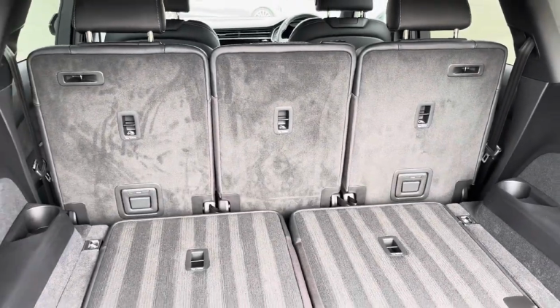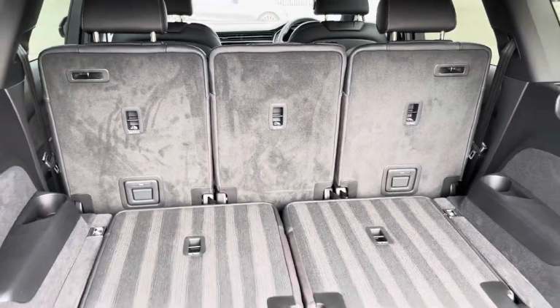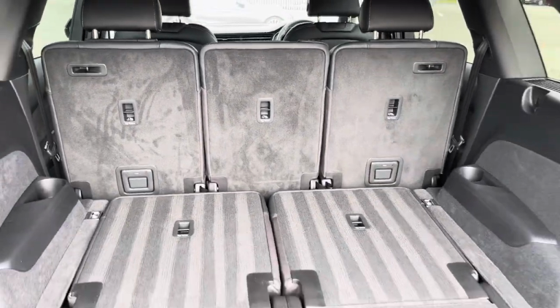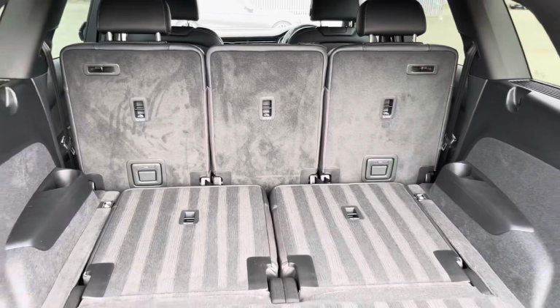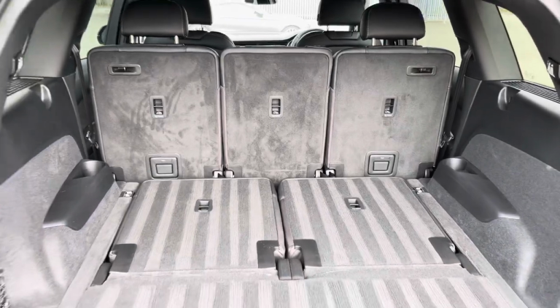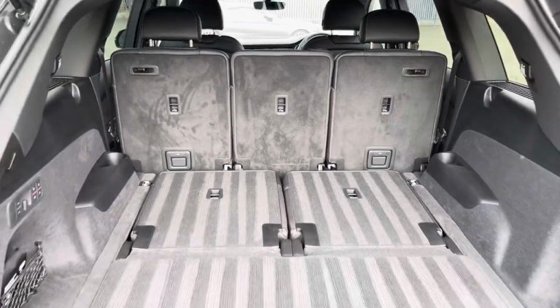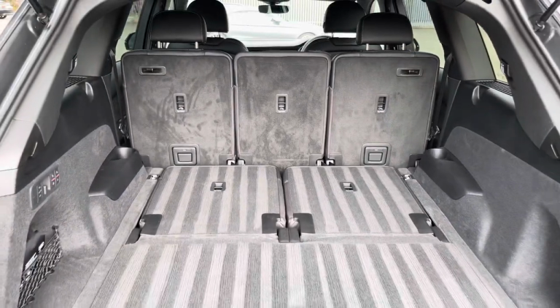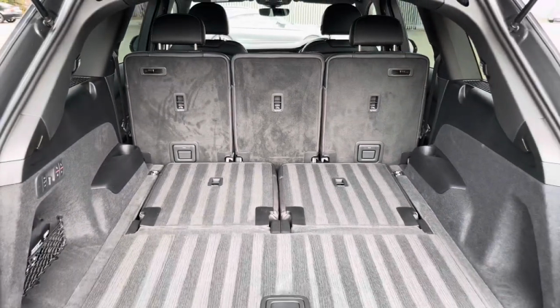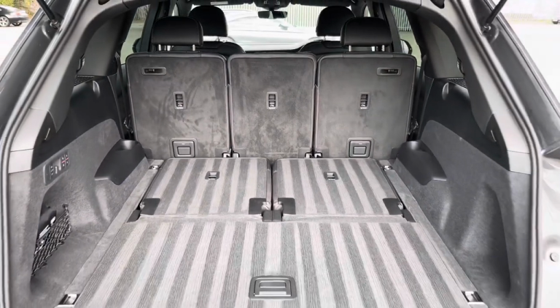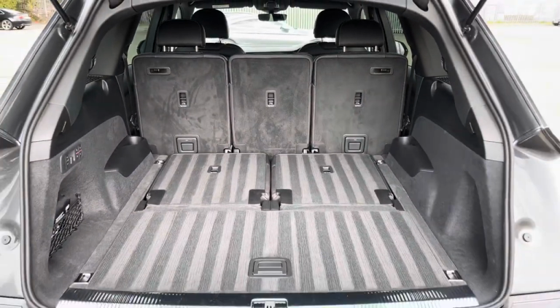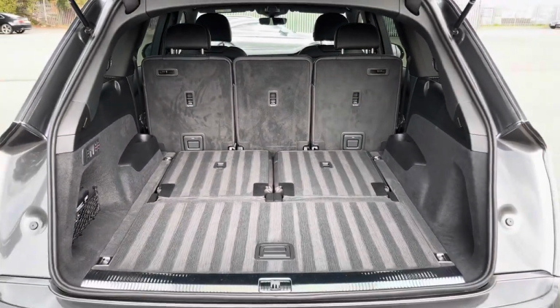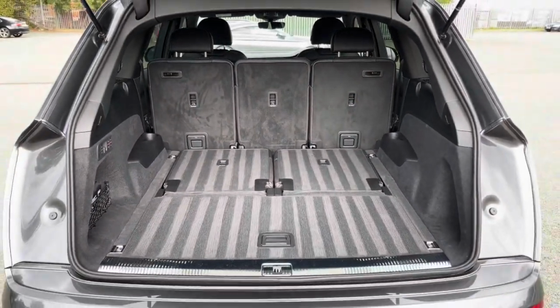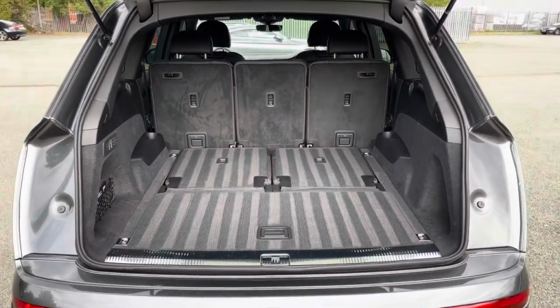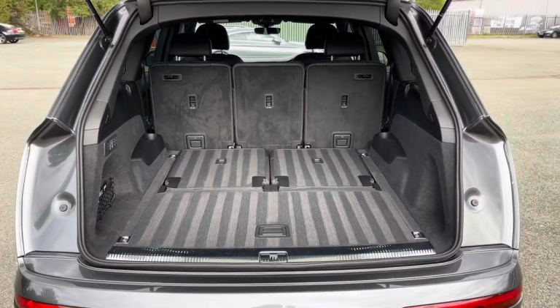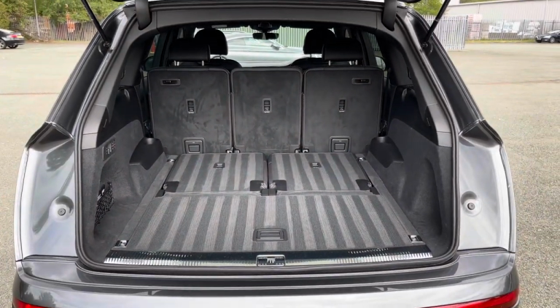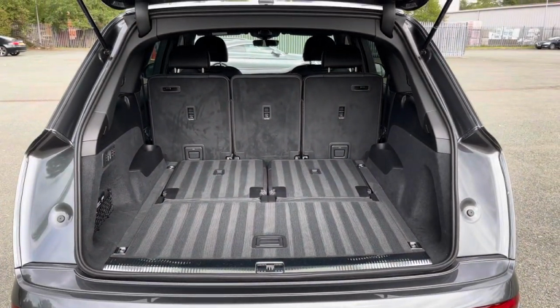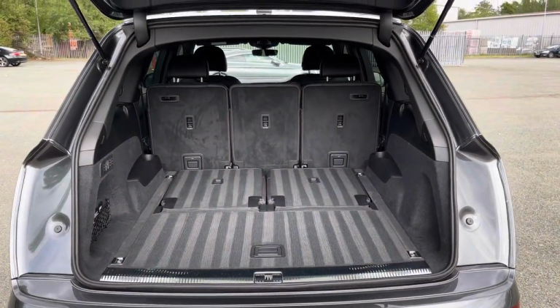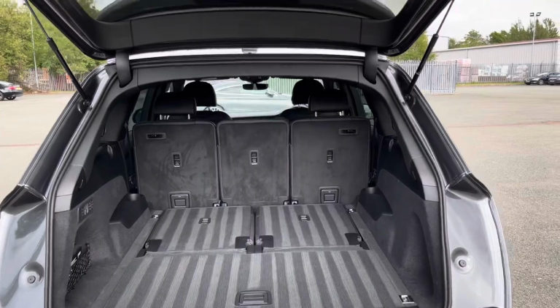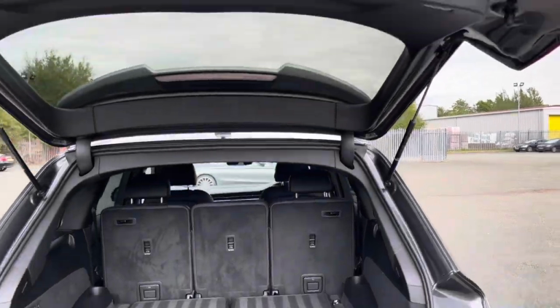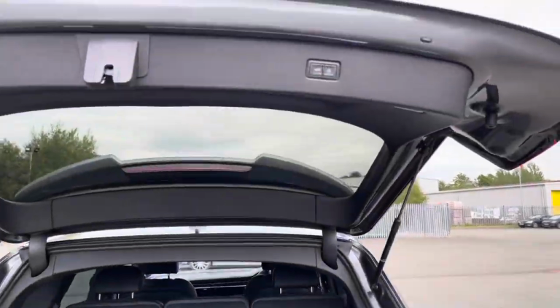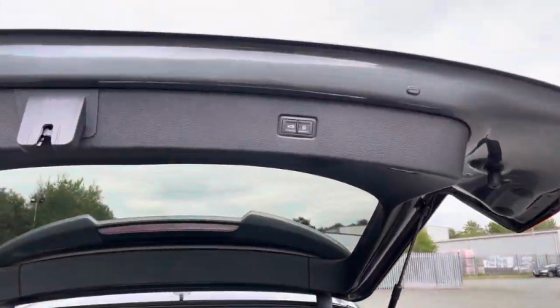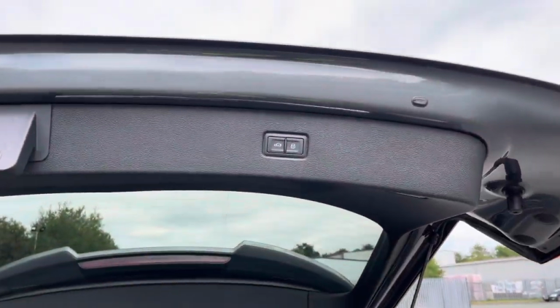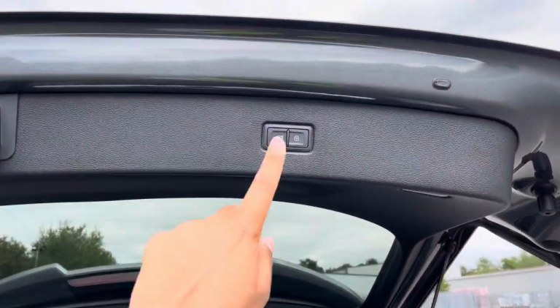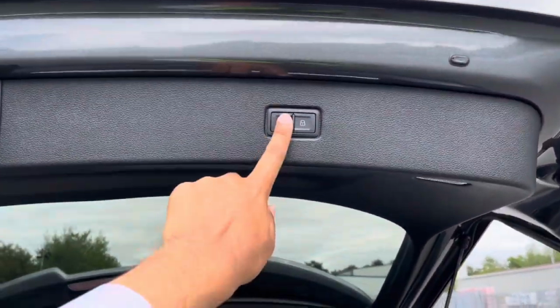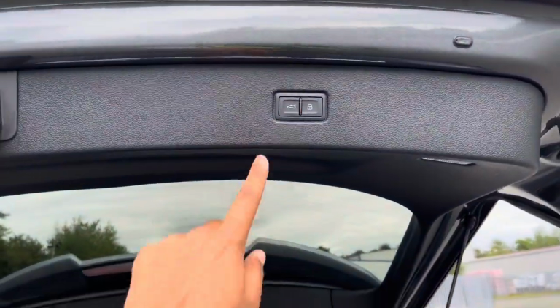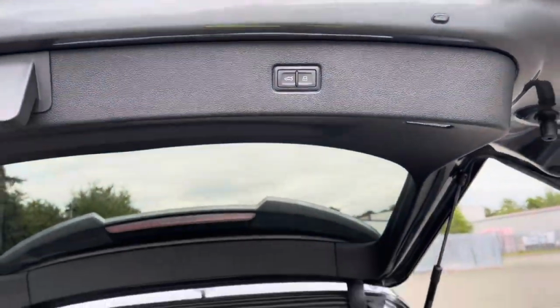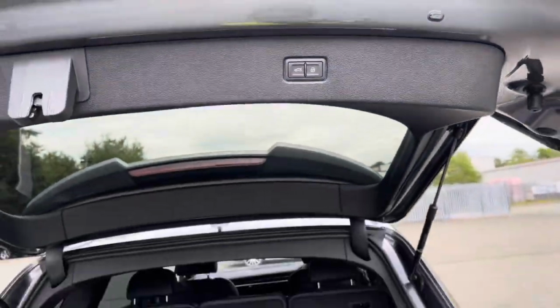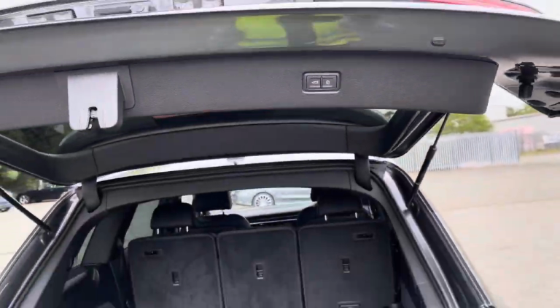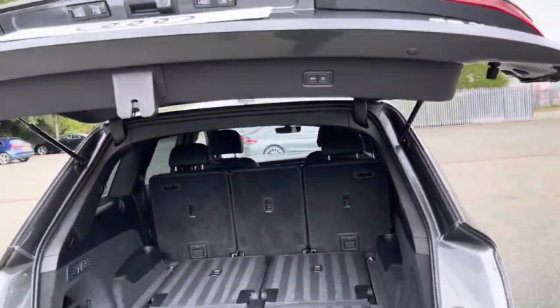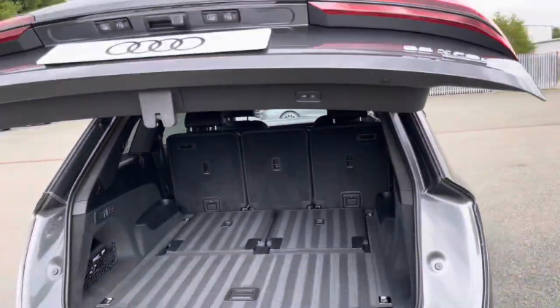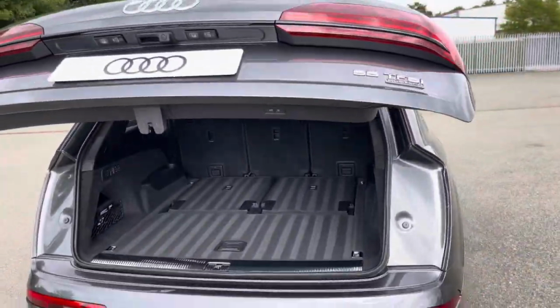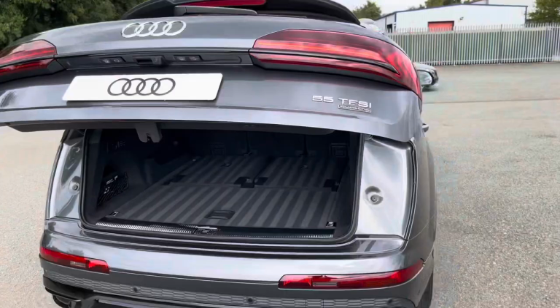But fold down the second row of seats and there's over 2,000 litres, so you can add in those larger items such as bicycles if you'd like. Once you've loaded everything, just click the button and the boot will close automatically.